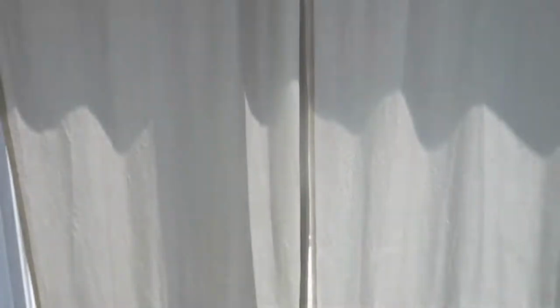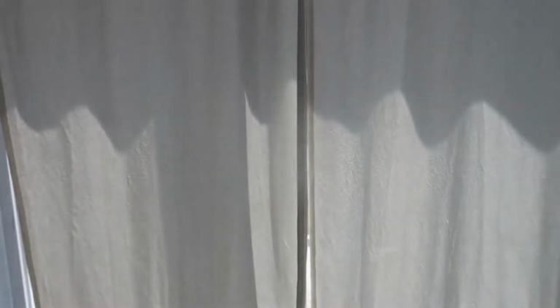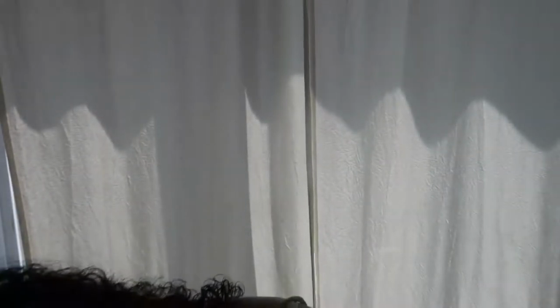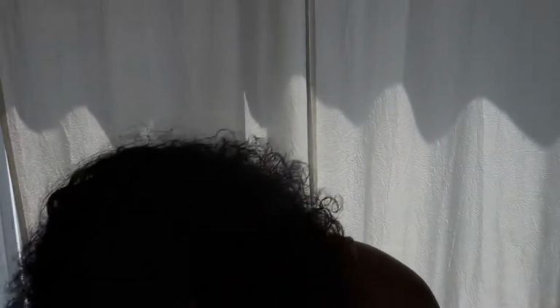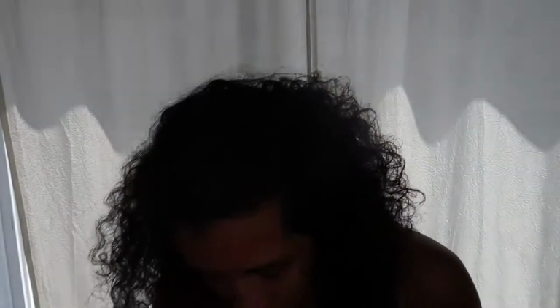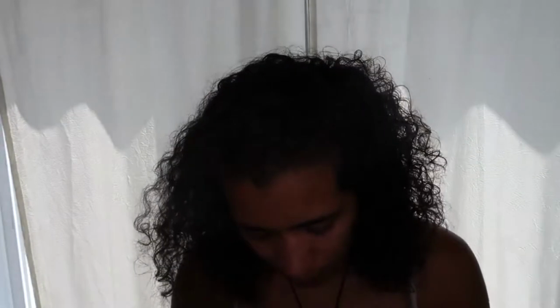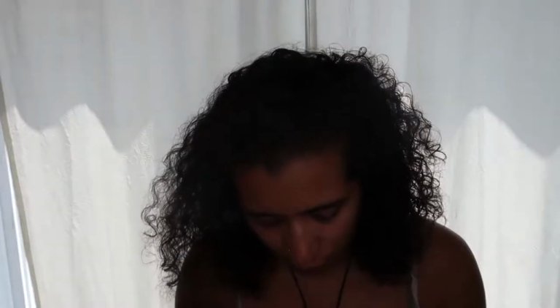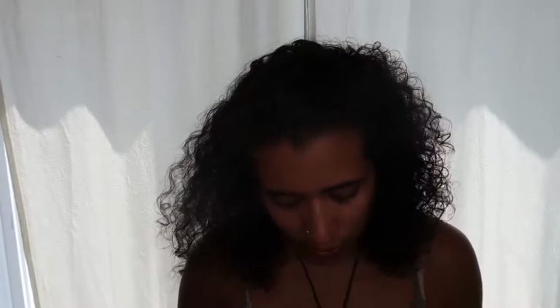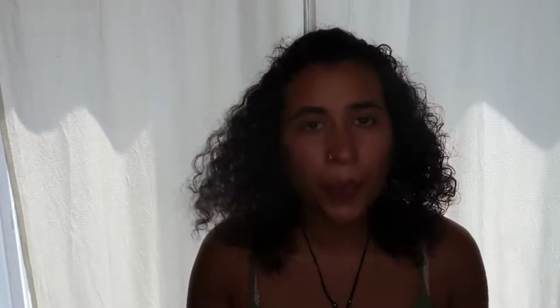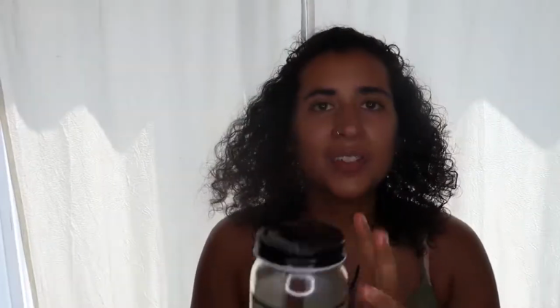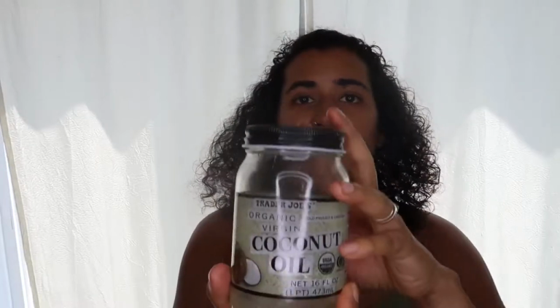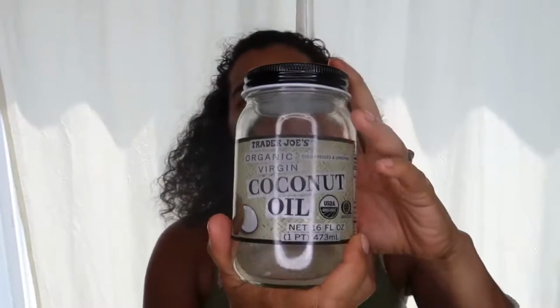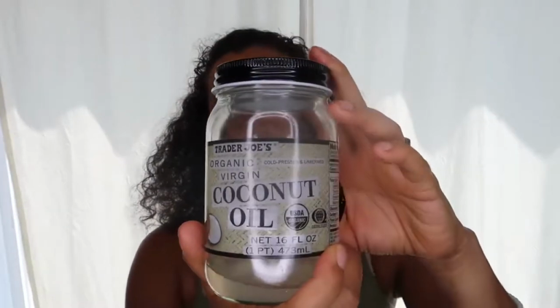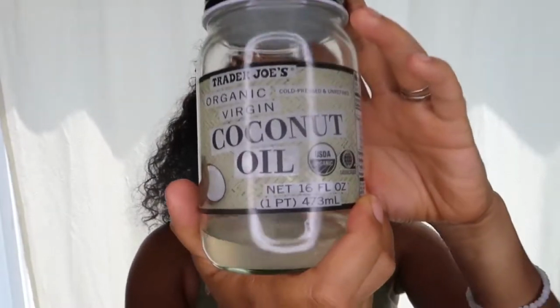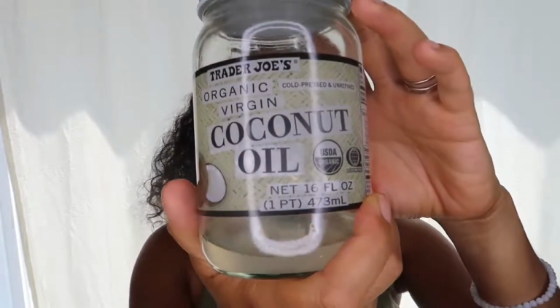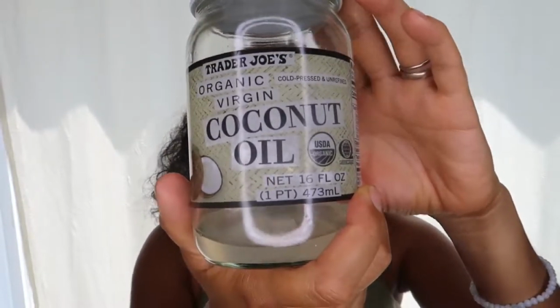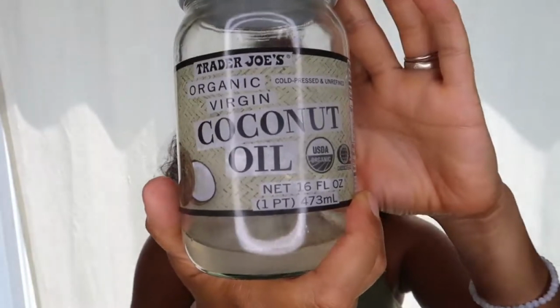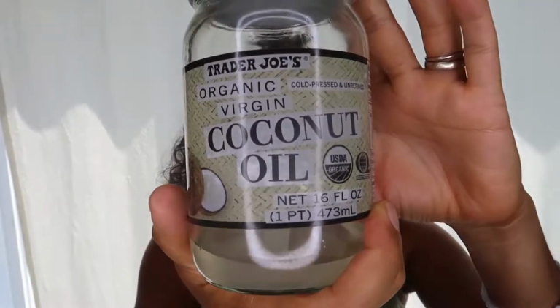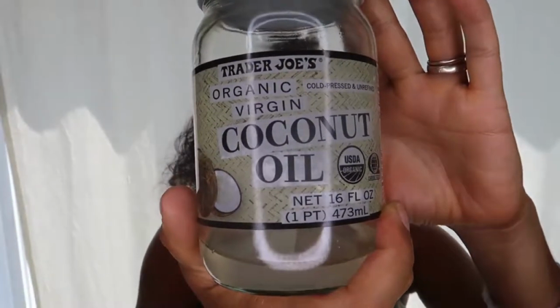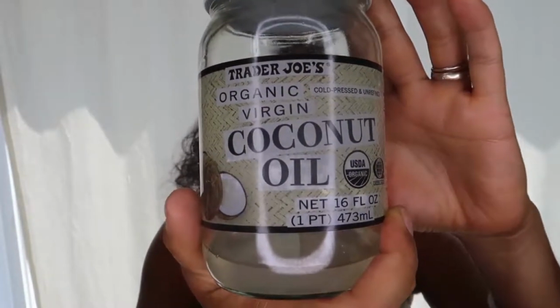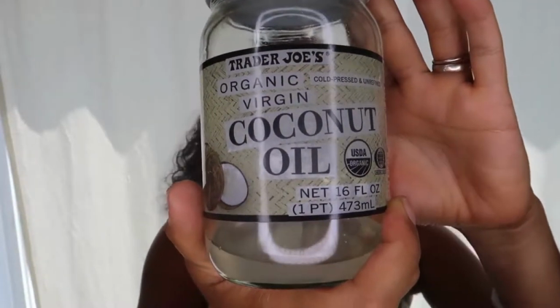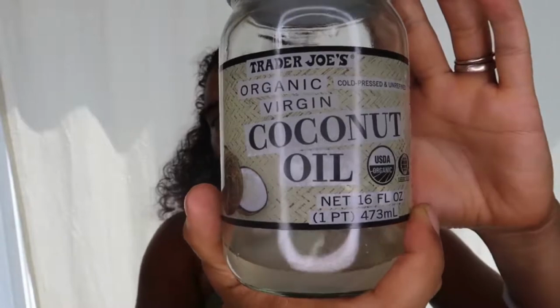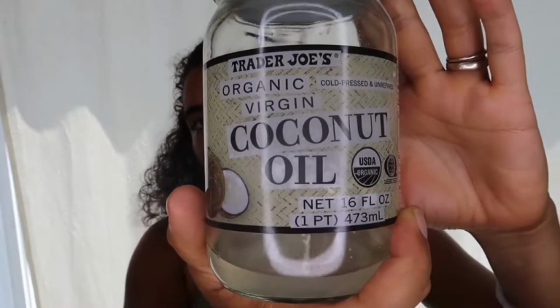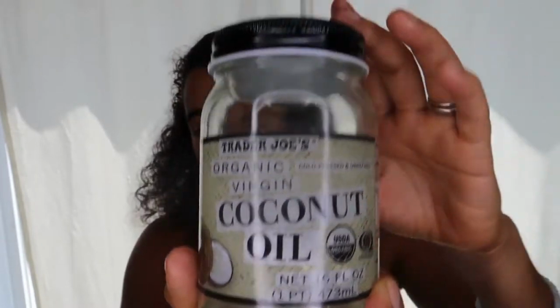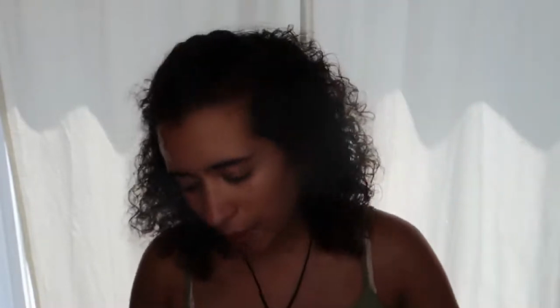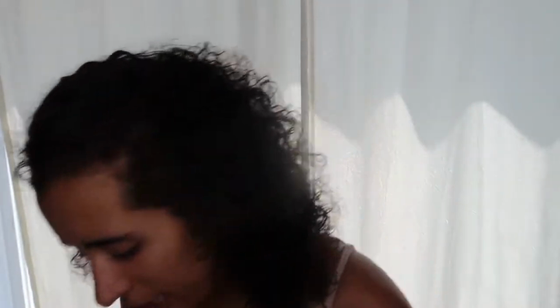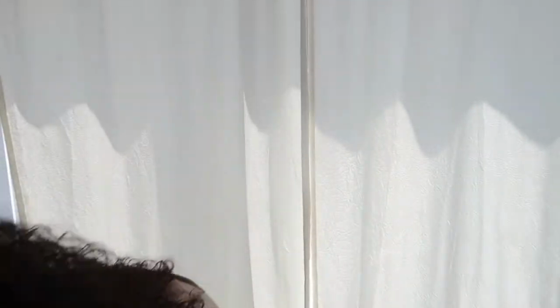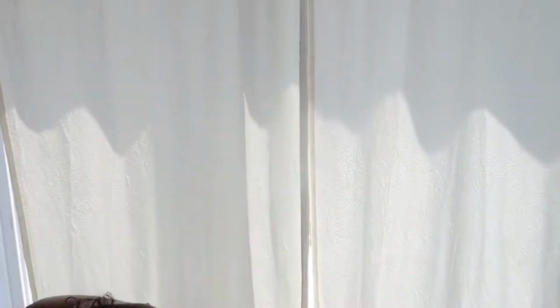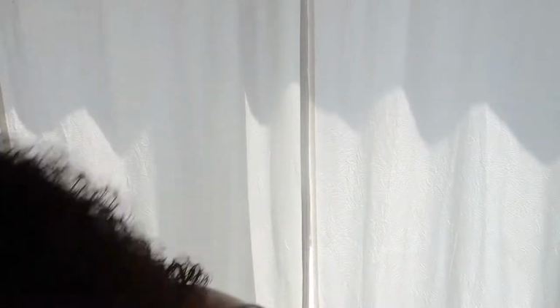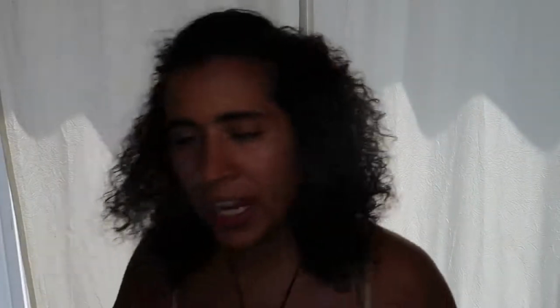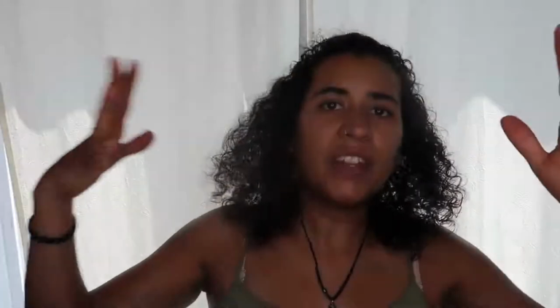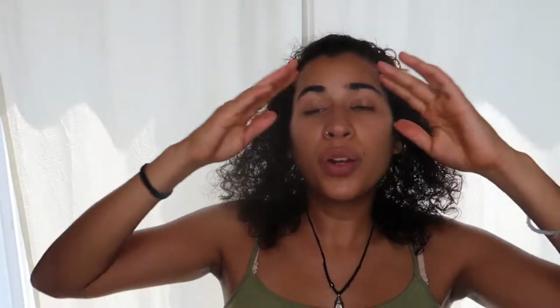She did recommend a certain brand for the coconut oil, but since this is what we have, we use the Trader Joe's Extra Virgin Organic Virgin Coconut Oil. That's what I've been using in my hair. I leave that in overnight.